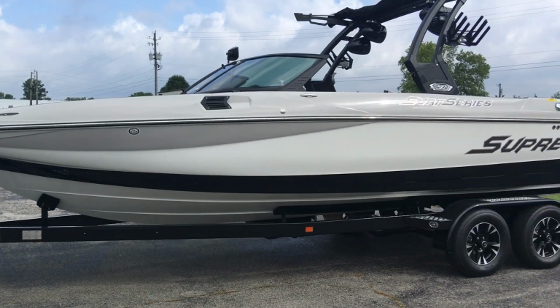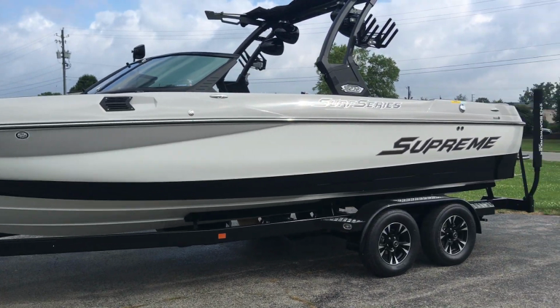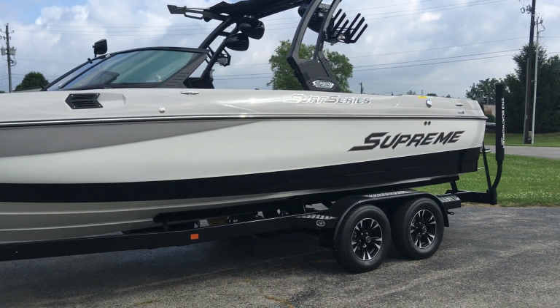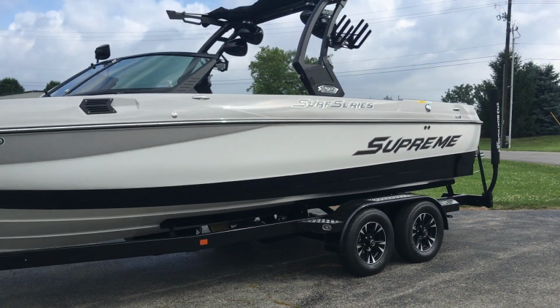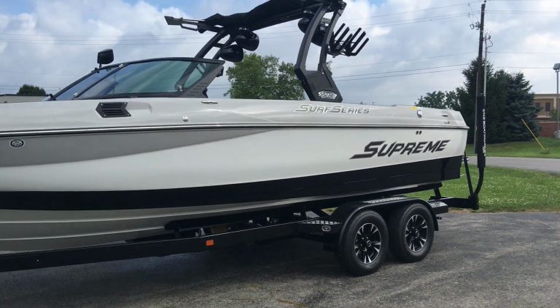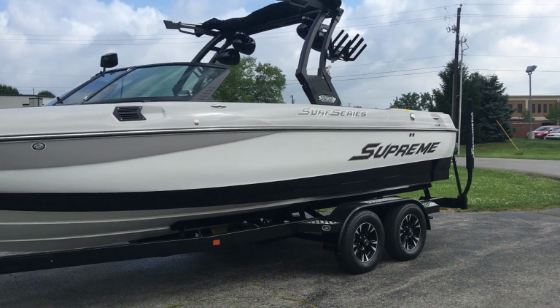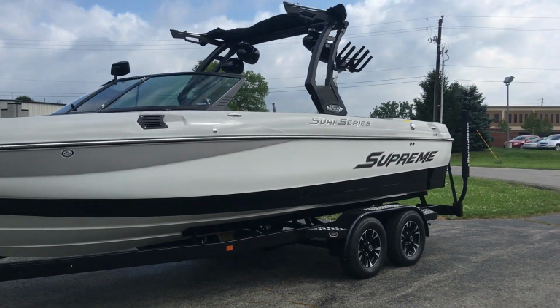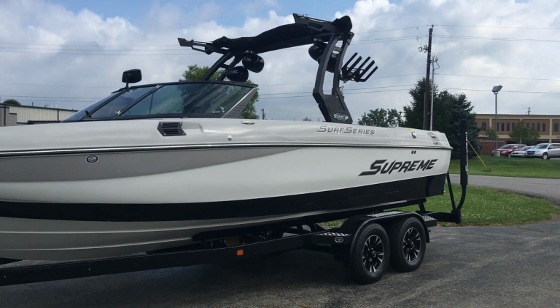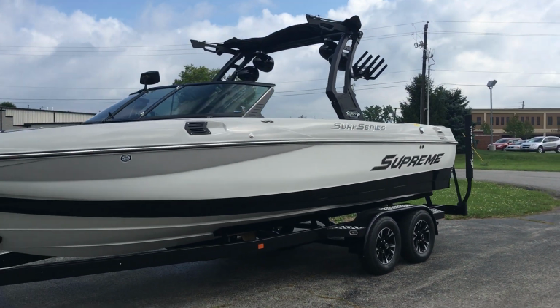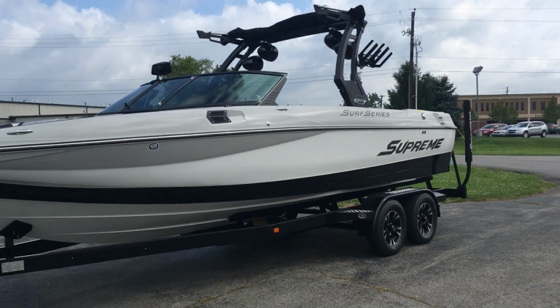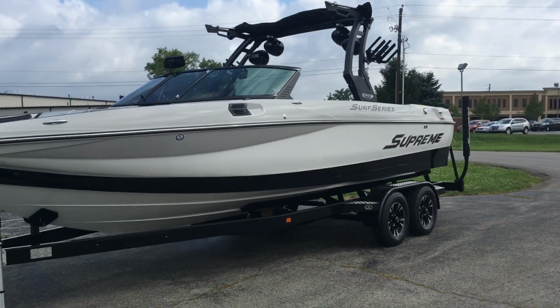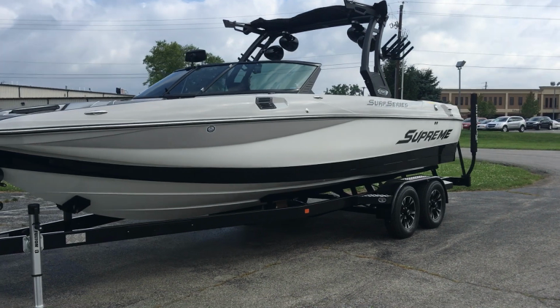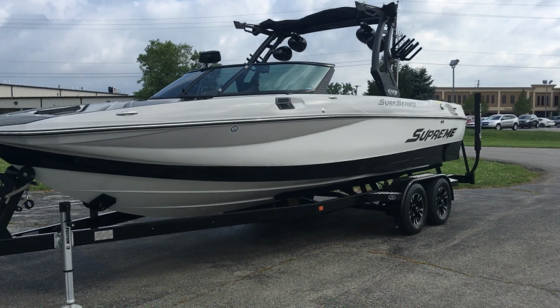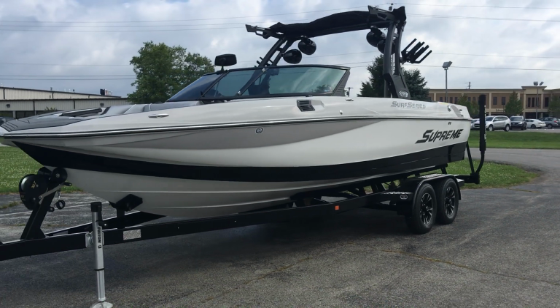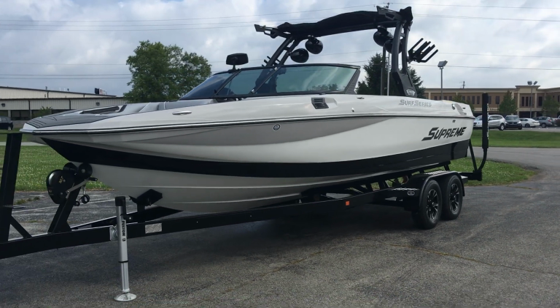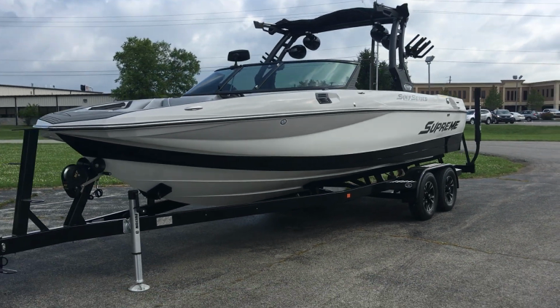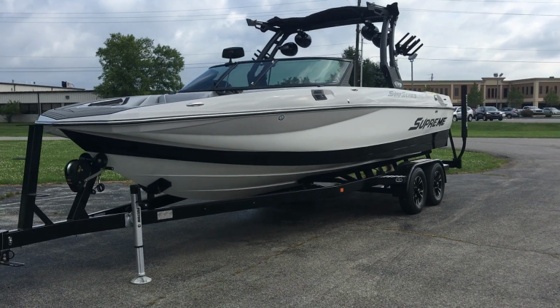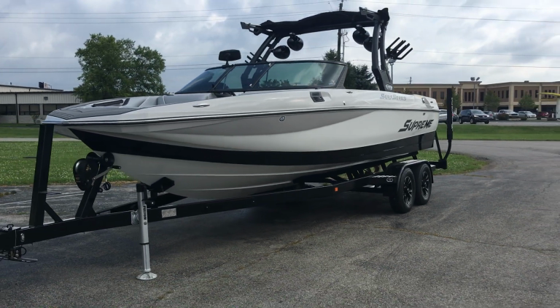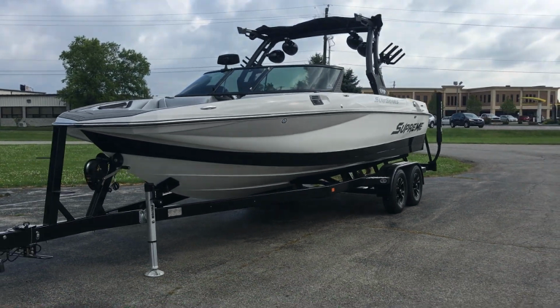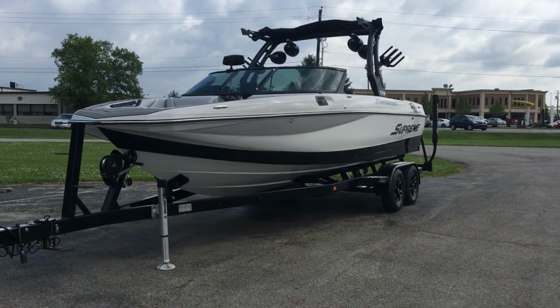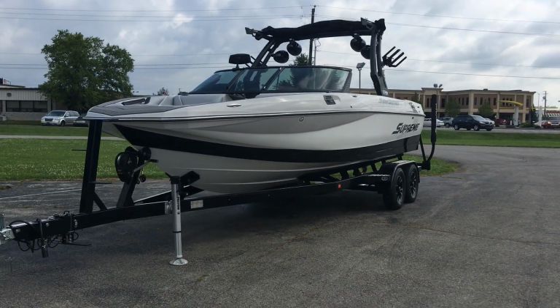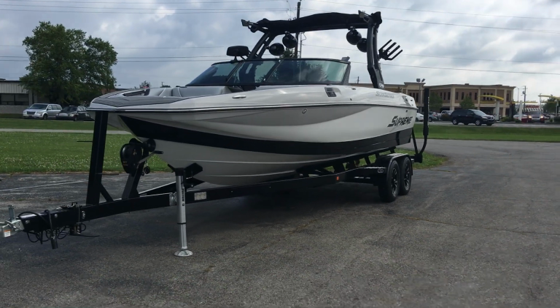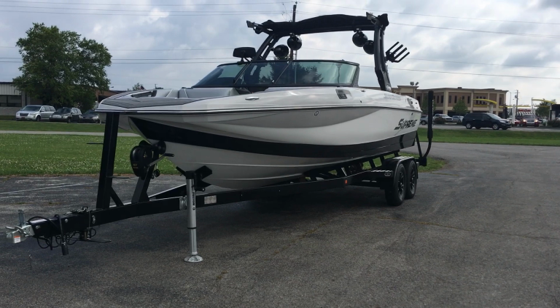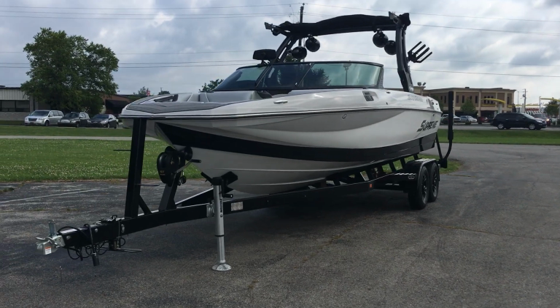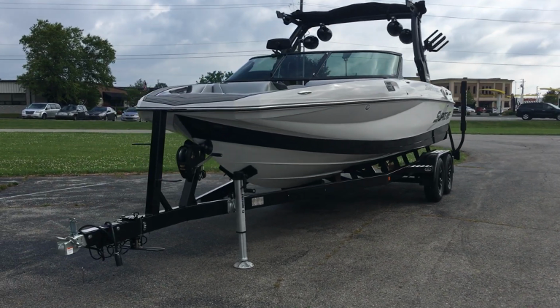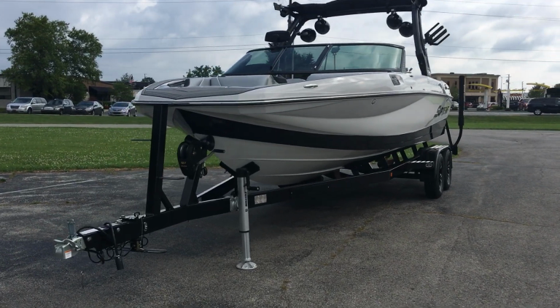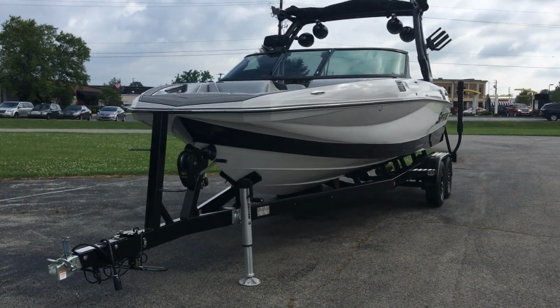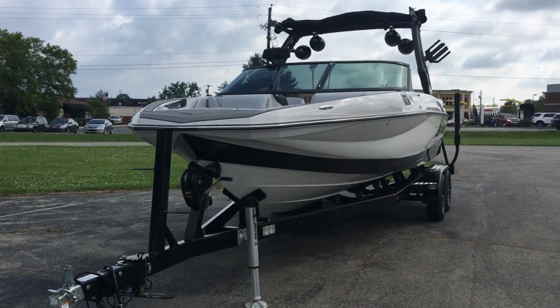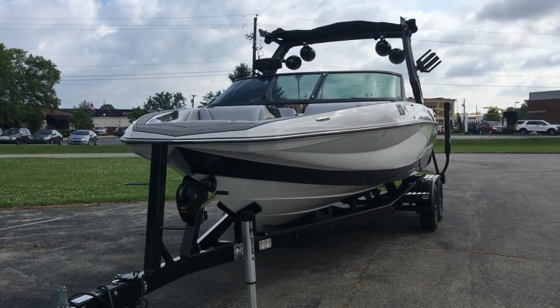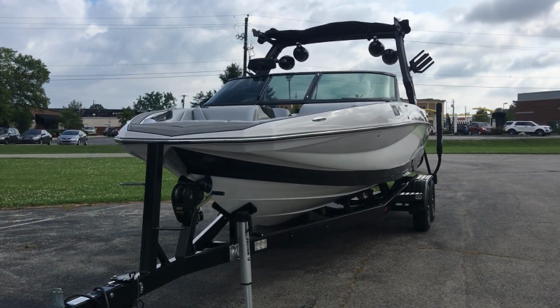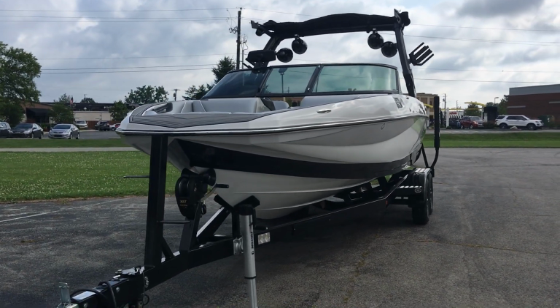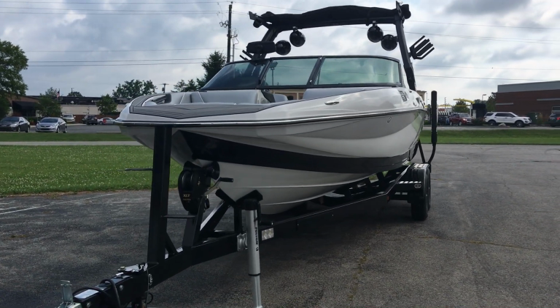Massive boat — this thing comes in at 23 foot 8 inches. Nice and tall, deep boat. Deep V hull front to back, so this thing handles and rides extremely smooth on rough water.